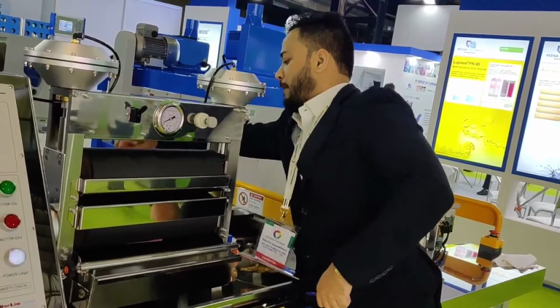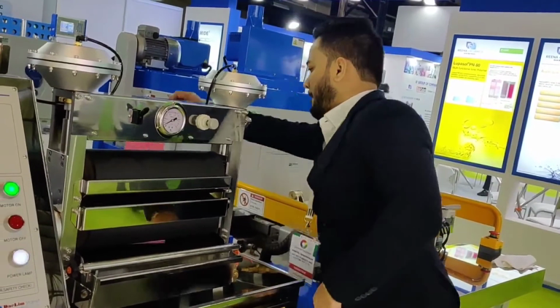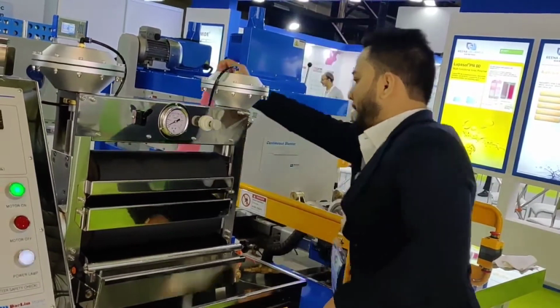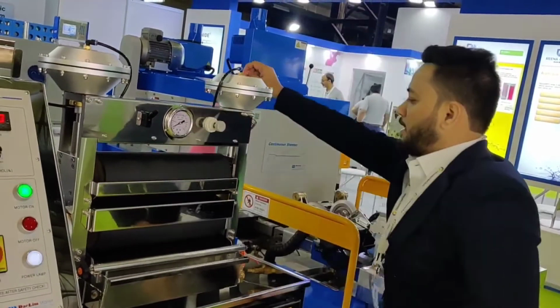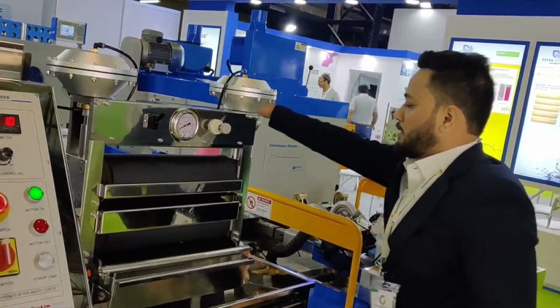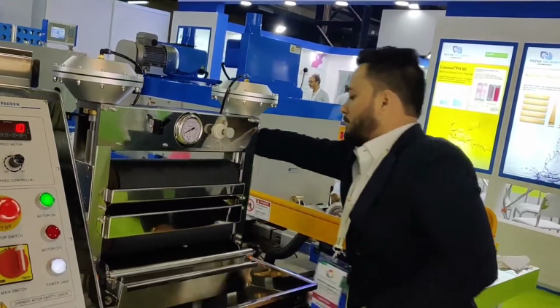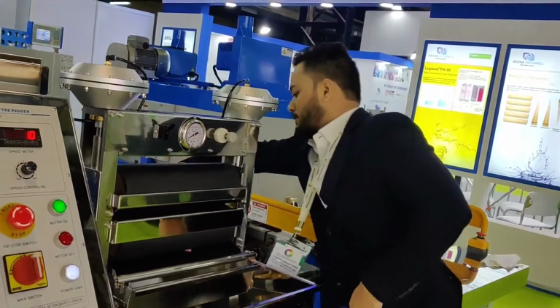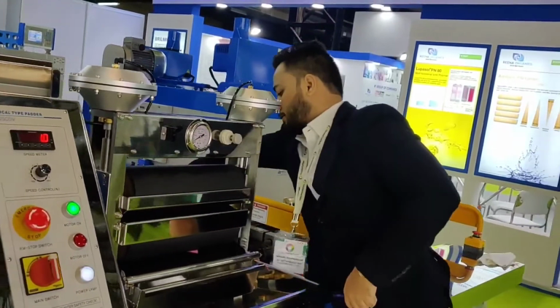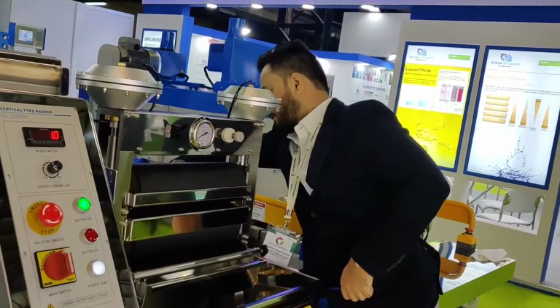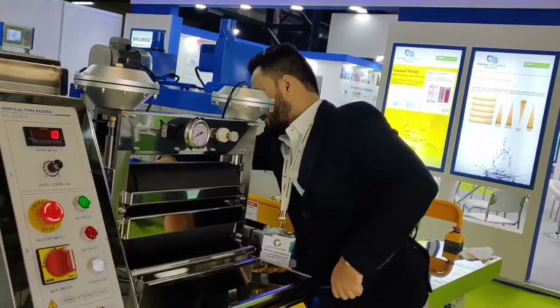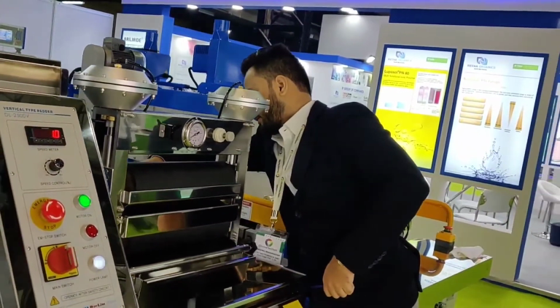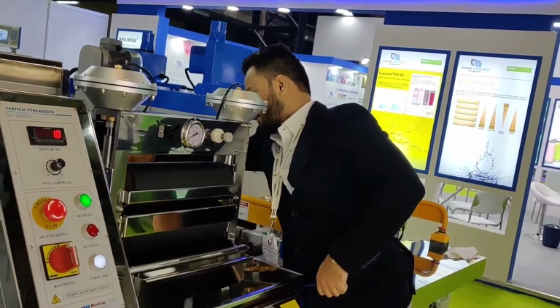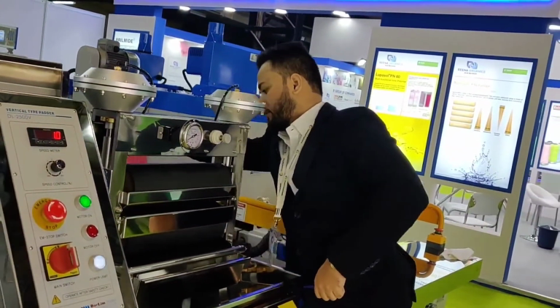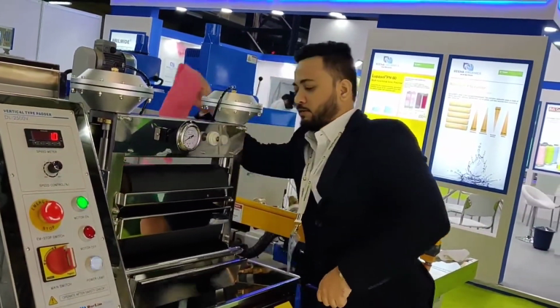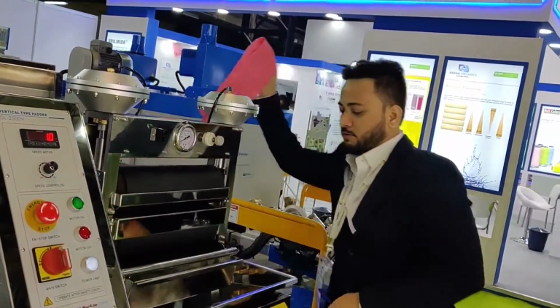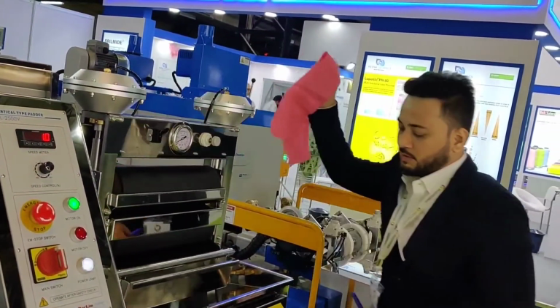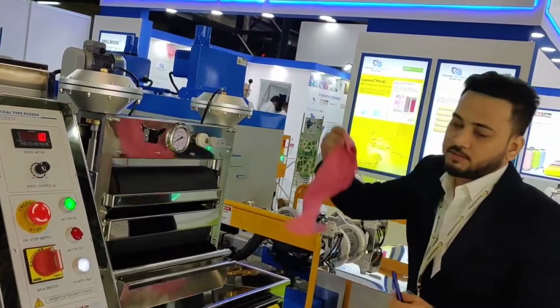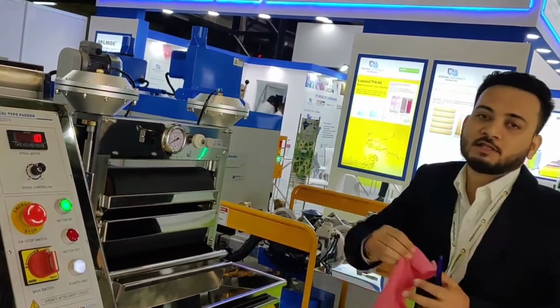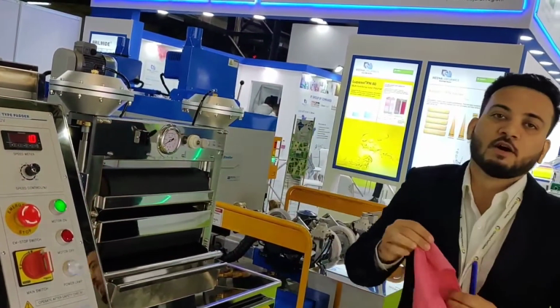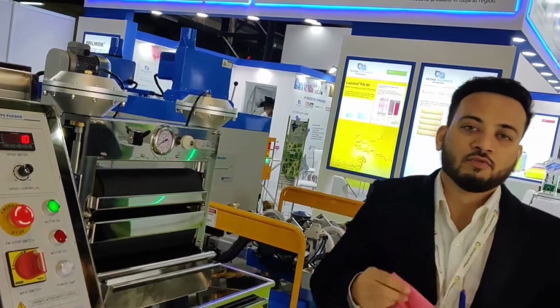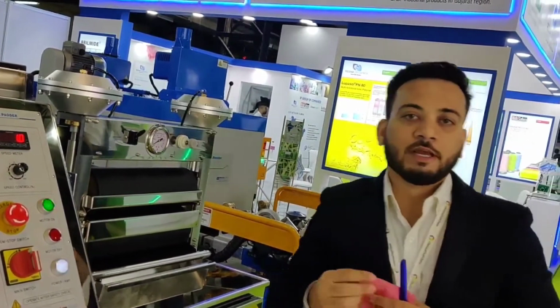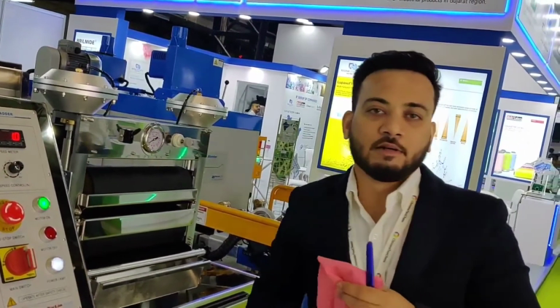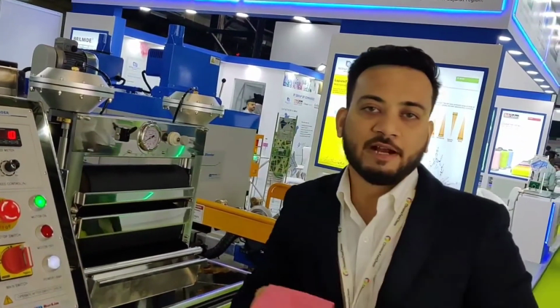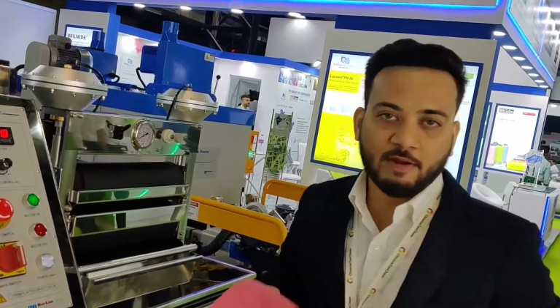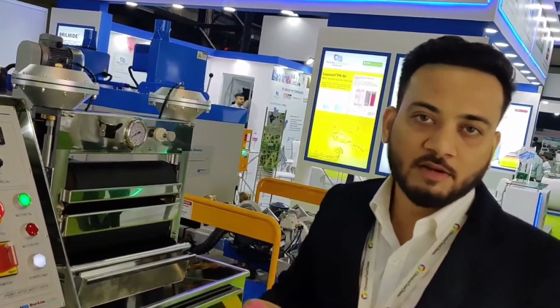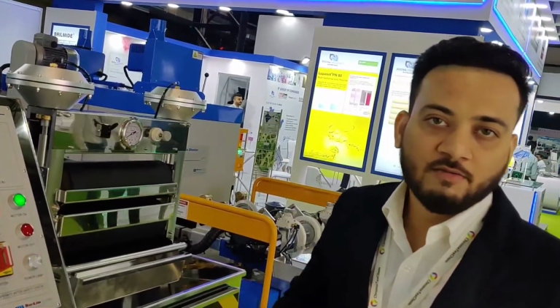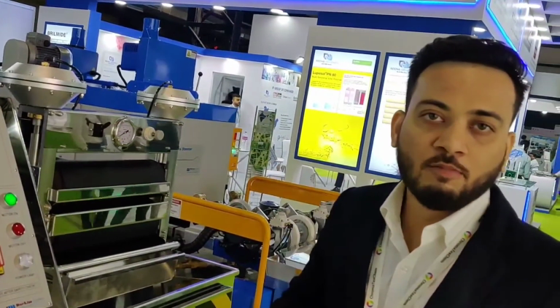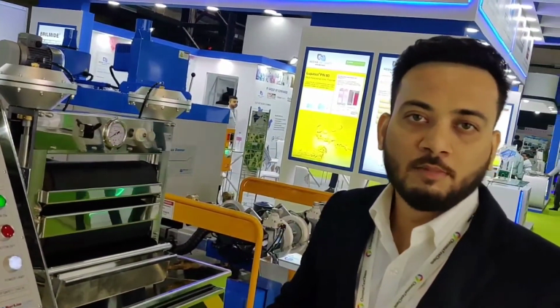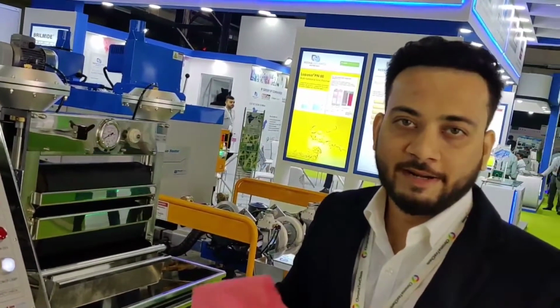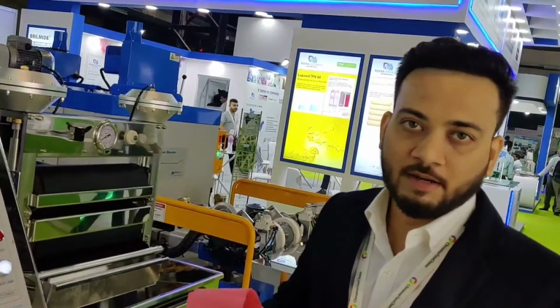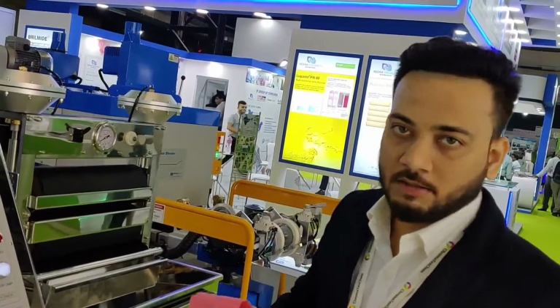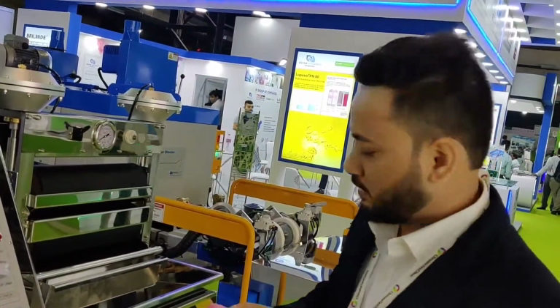In short, the Universal Padding Mangle is a low maintenance cost machine due to the Fuji Japan motor and special rubber-coated roller with a 125 mm floor slab rubber coated roller.